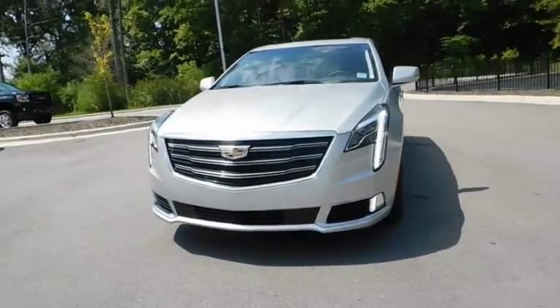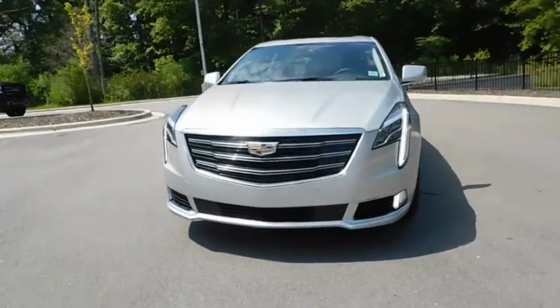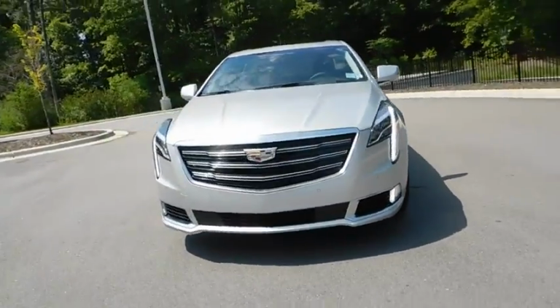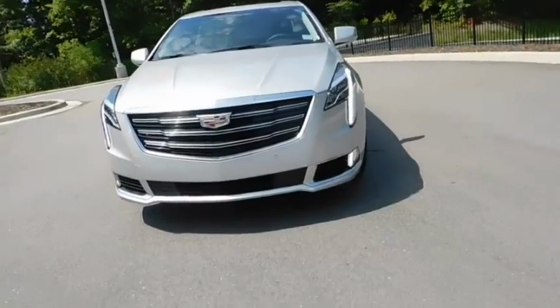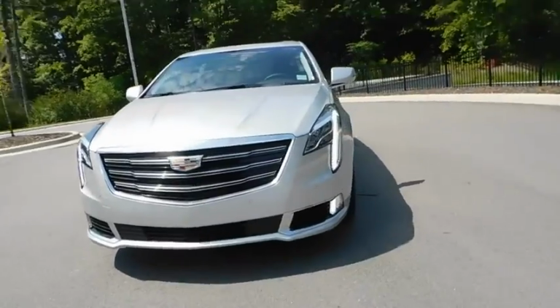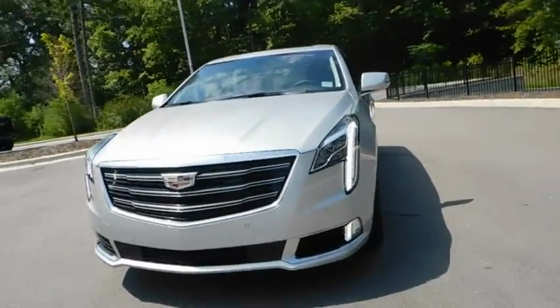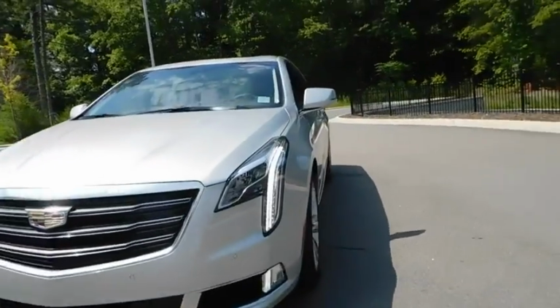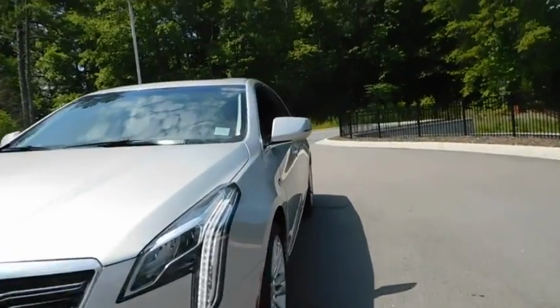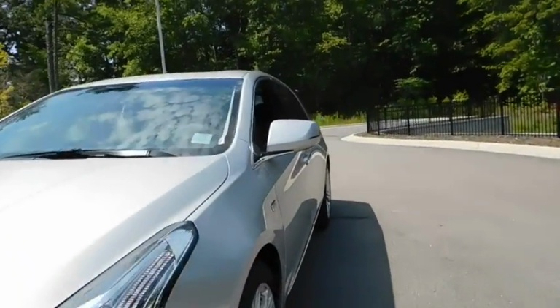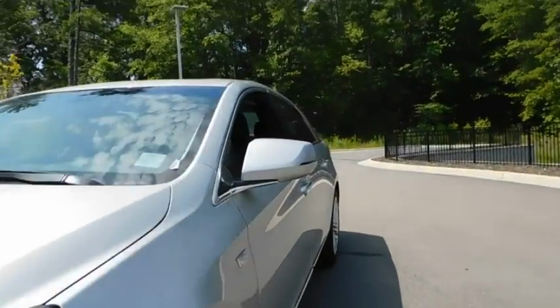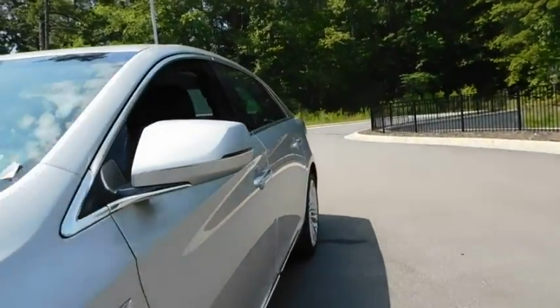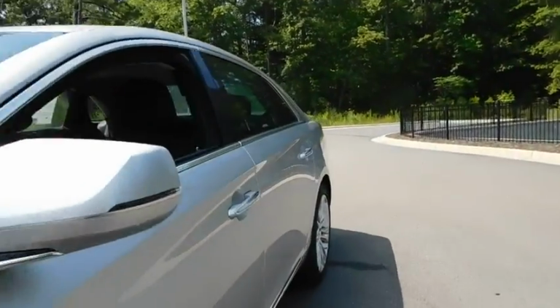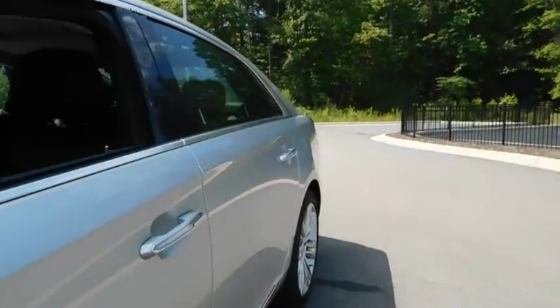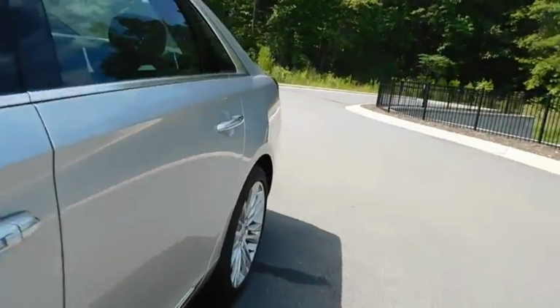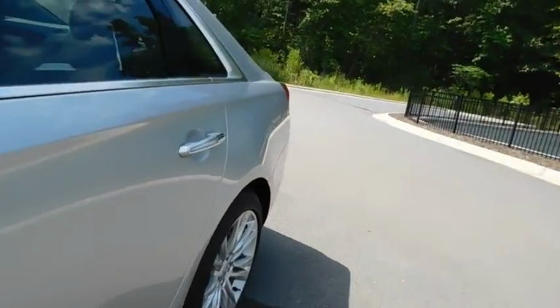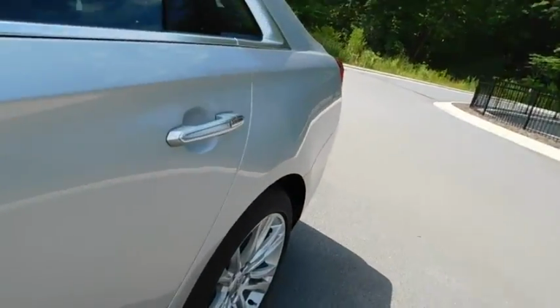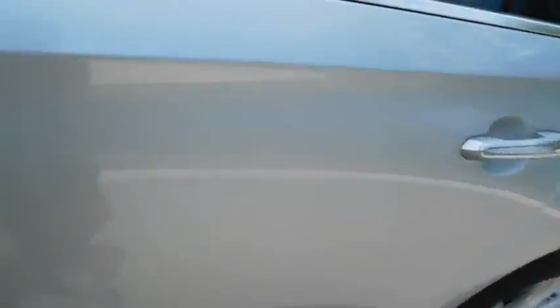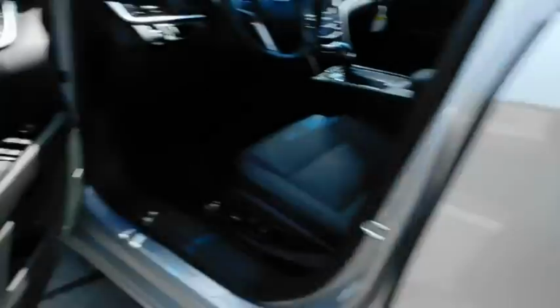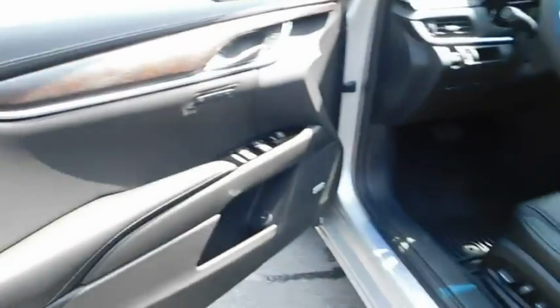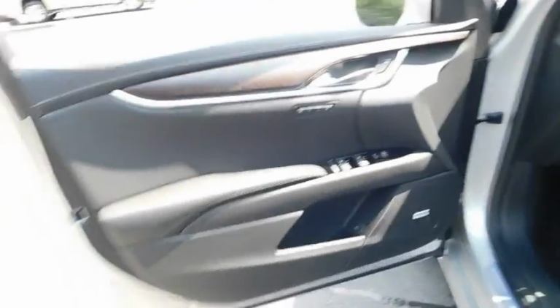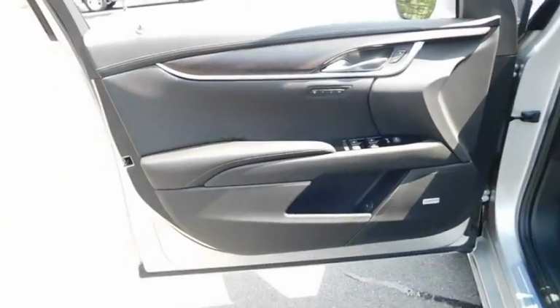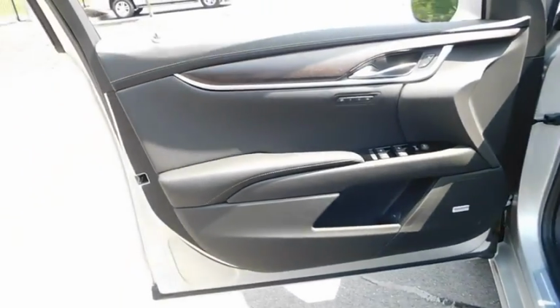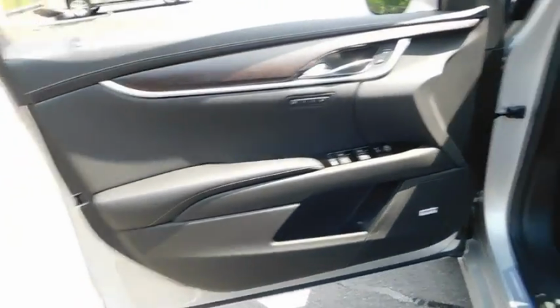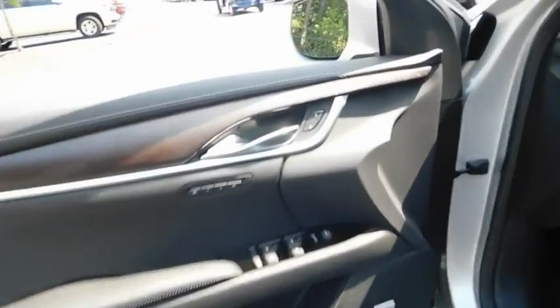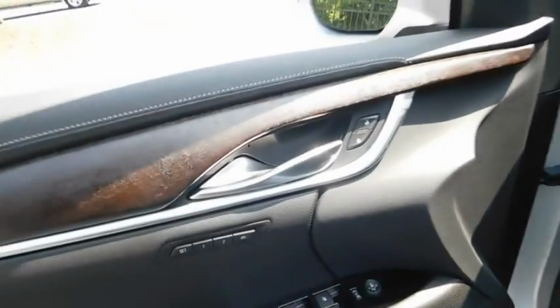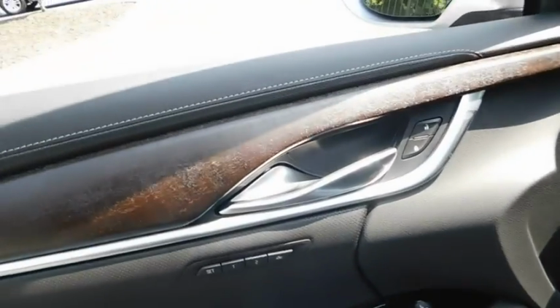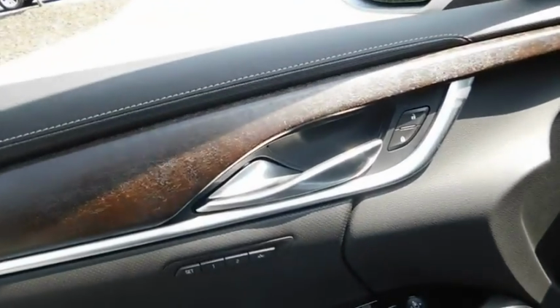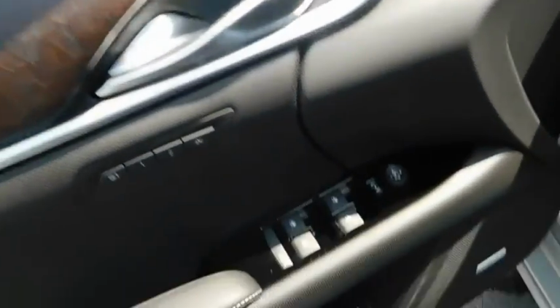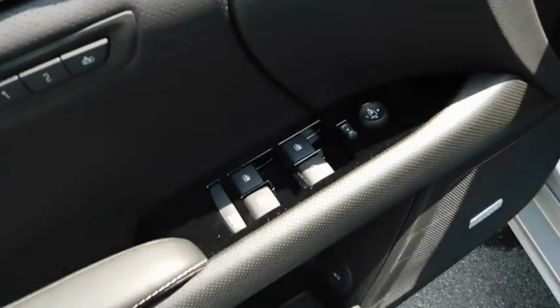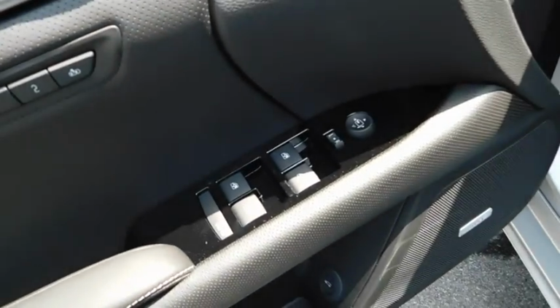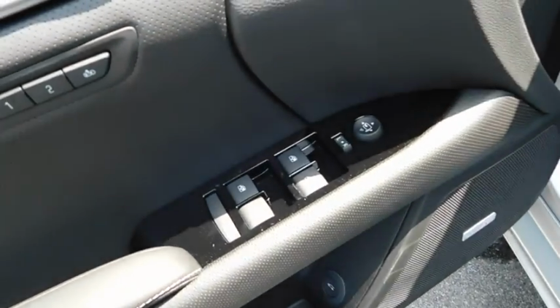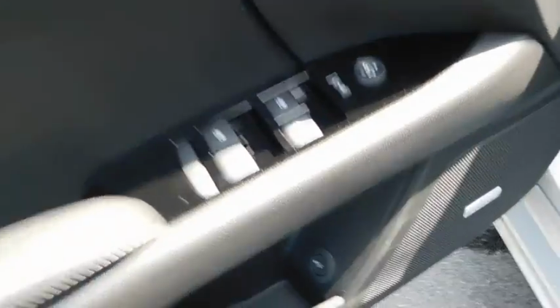Keyless entry, remote engine start, backup camera, power passenger seat, navigation system, leather wrapped steering wheel, driver lumbar, power steering, adjustable steering wheel, front floor mat.